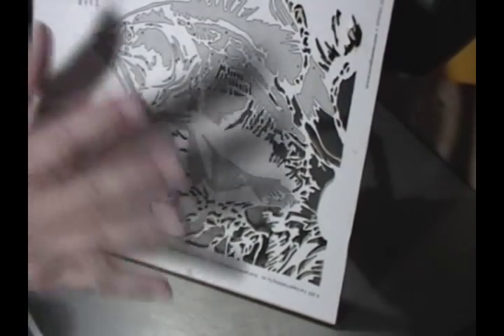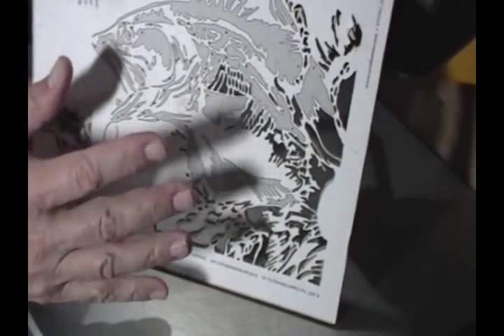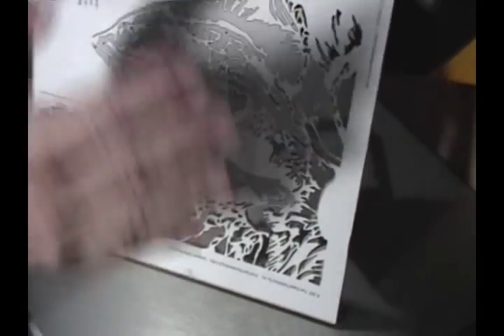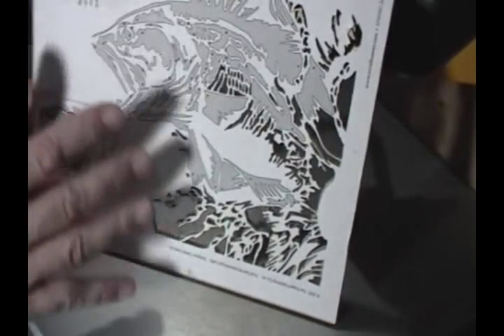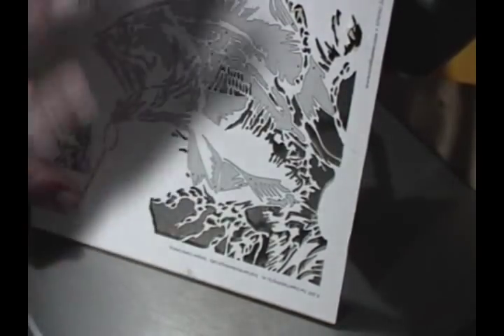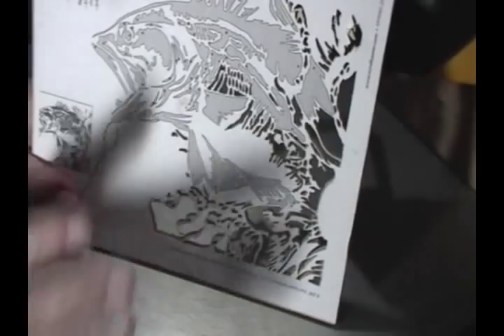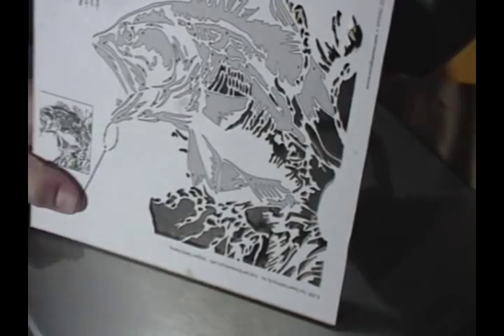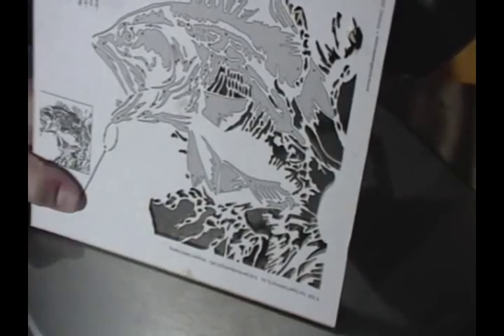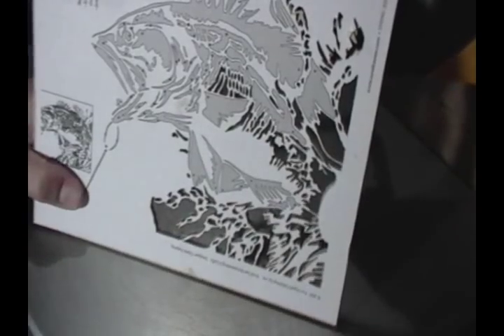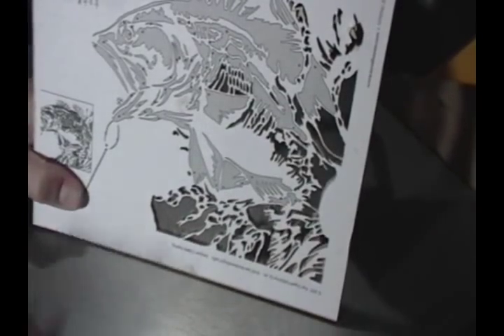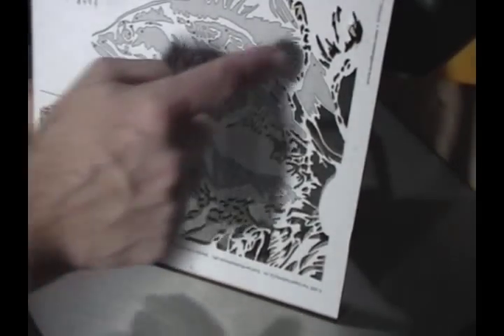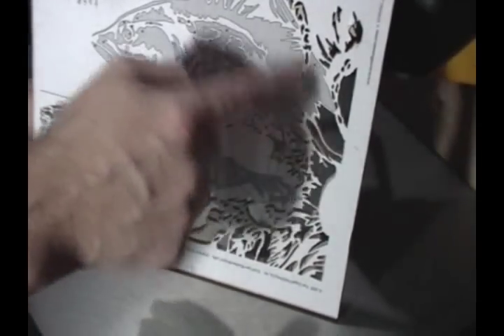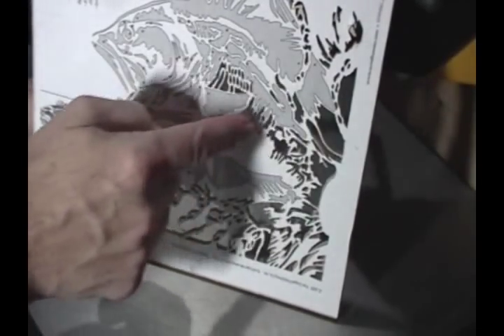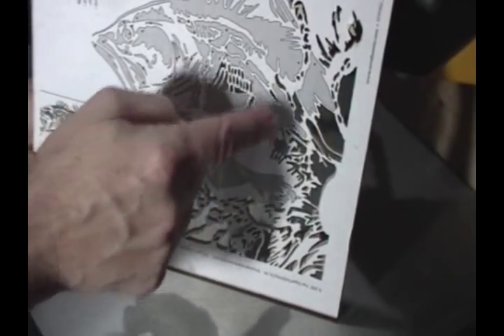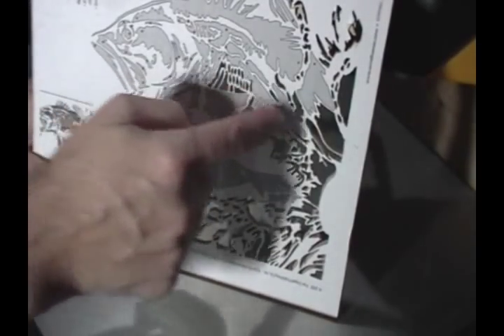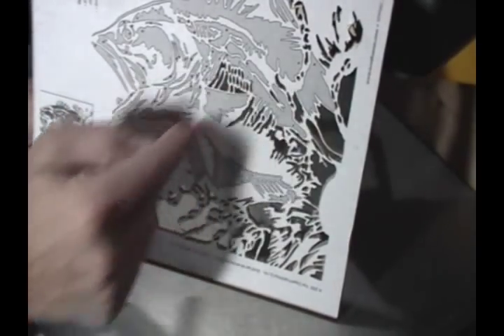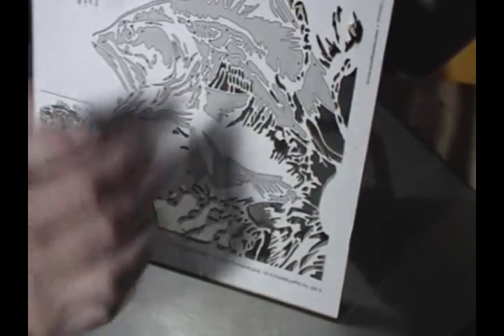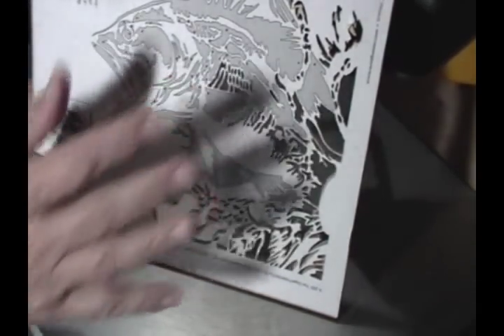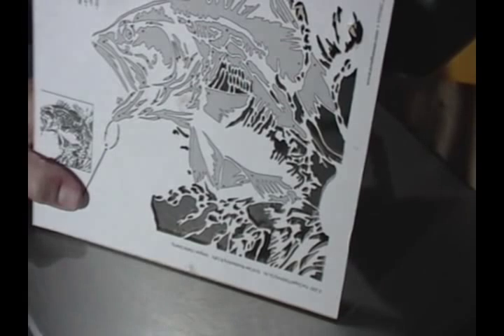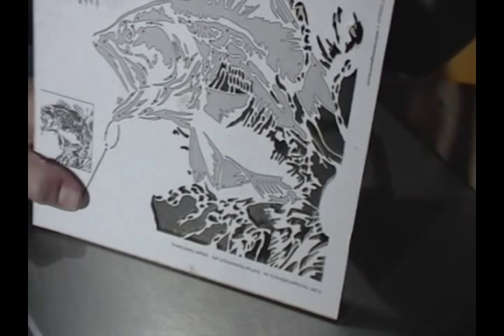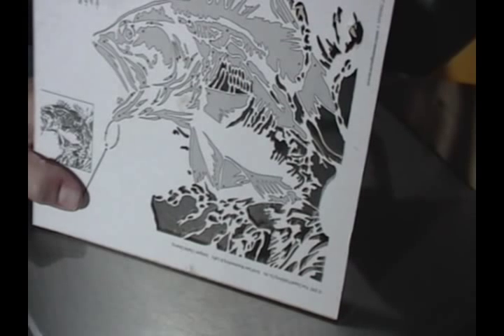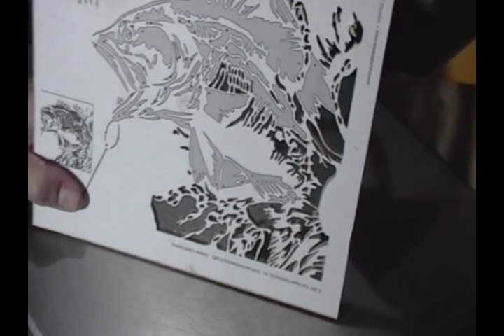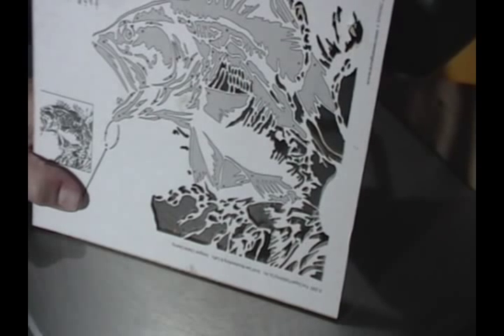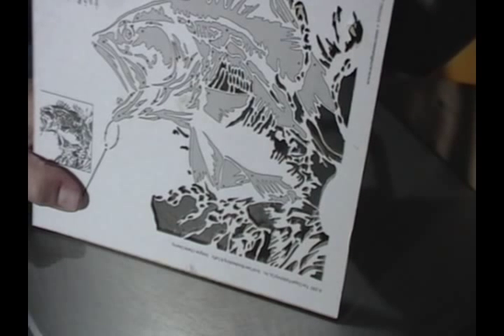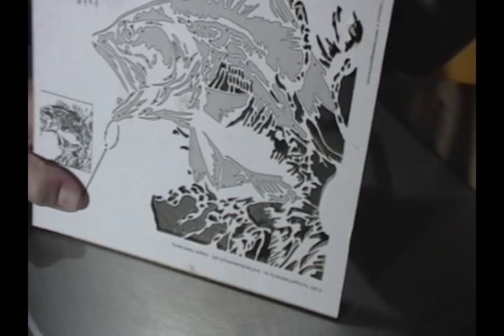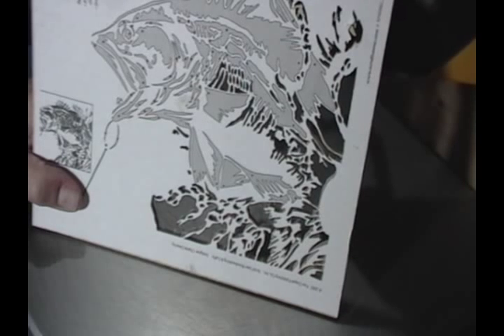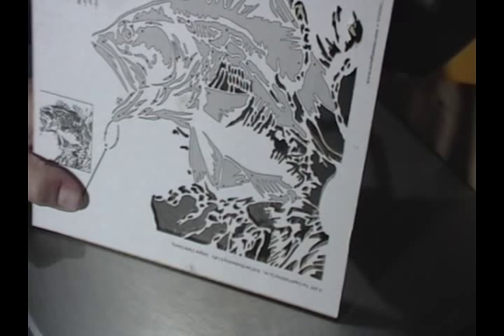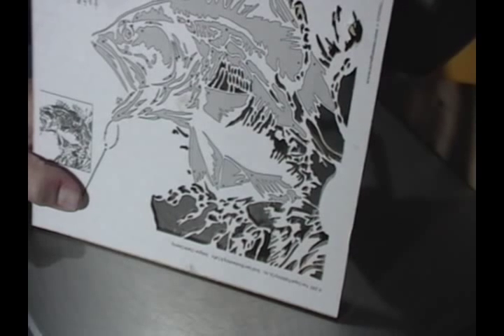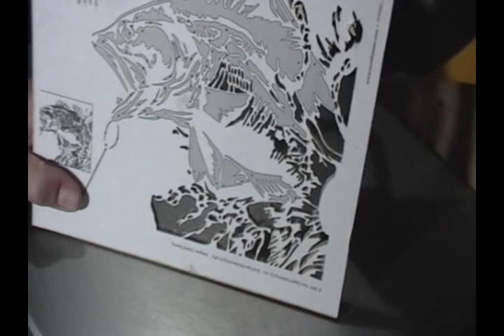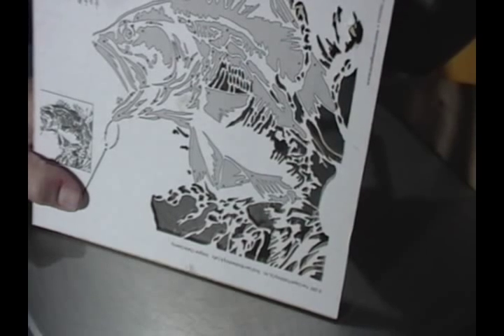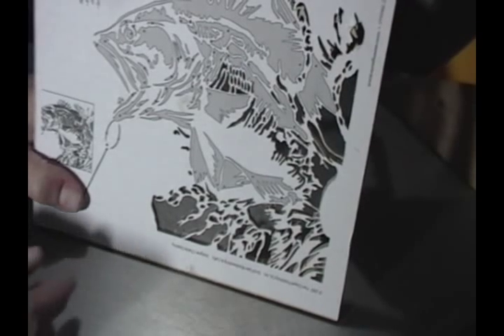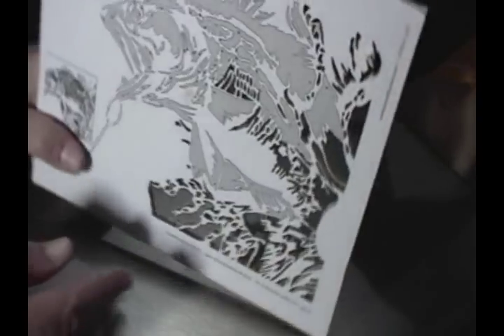That can only get so weak before it begins to fail. And you don't want it to fail, you don't want to cut through - it just messes up the whole thing. So we're going to cut these pieces out and we'll just see how it goes. It's going to be a little bit more delicate than most of the other stuff, but it'll be interesting. Here we go.